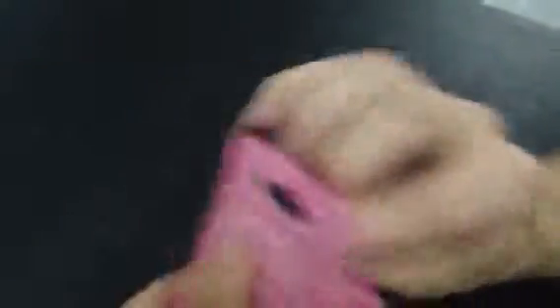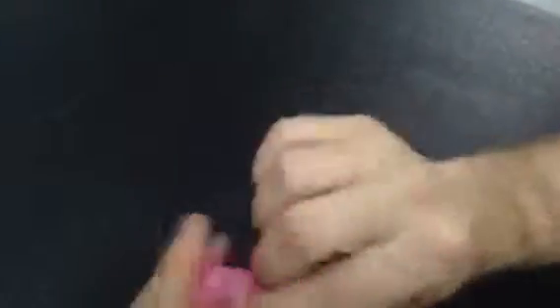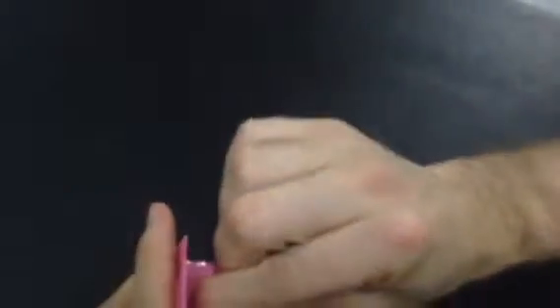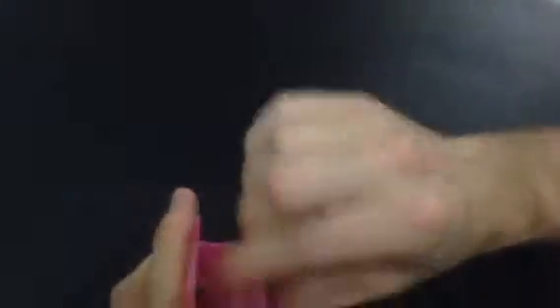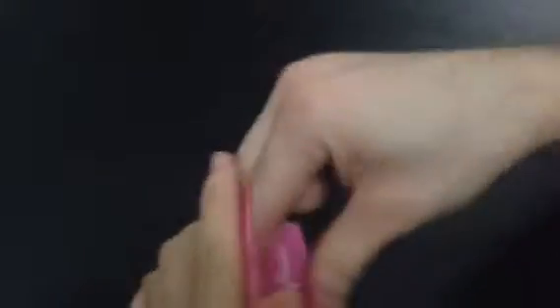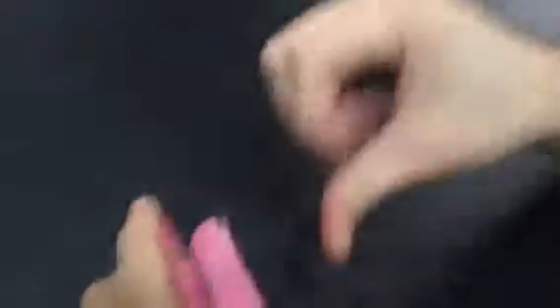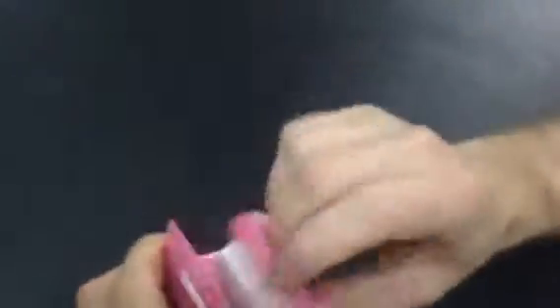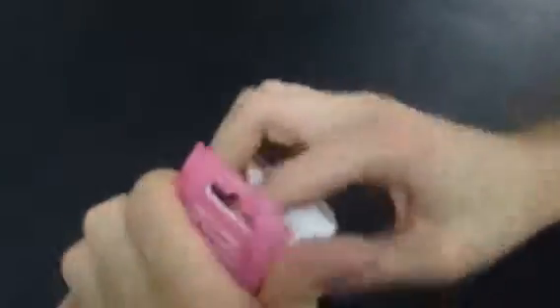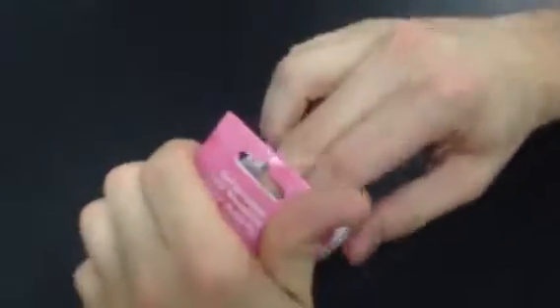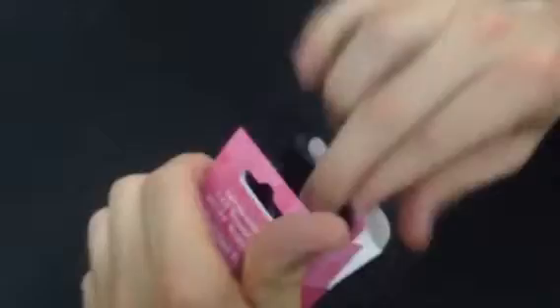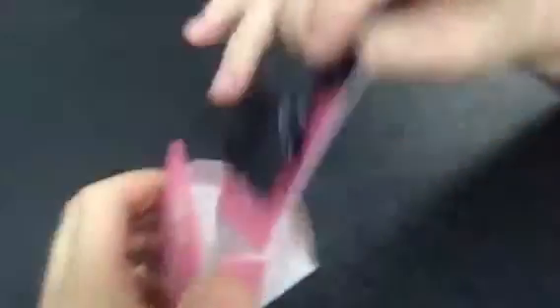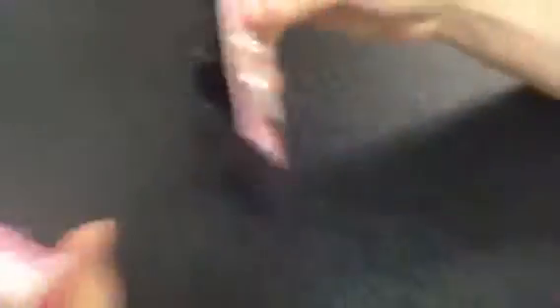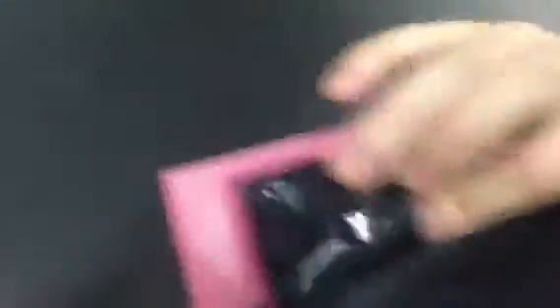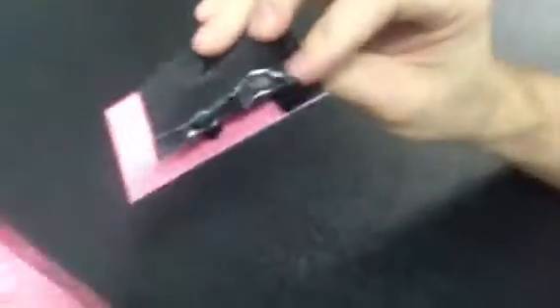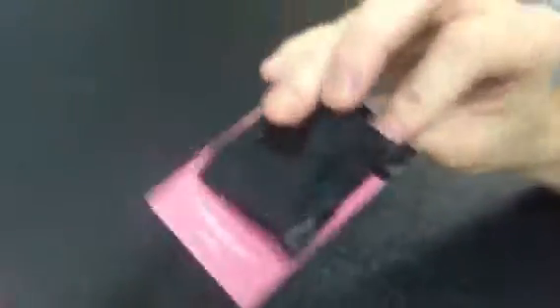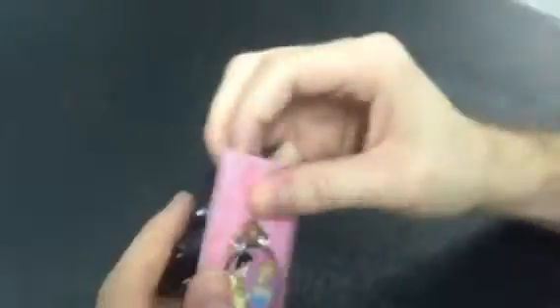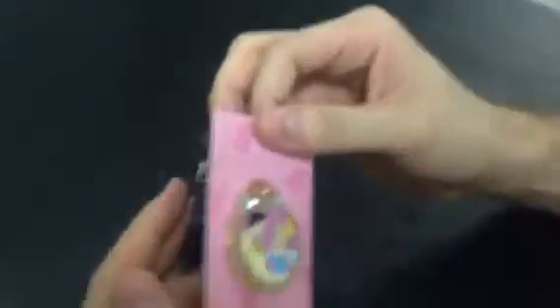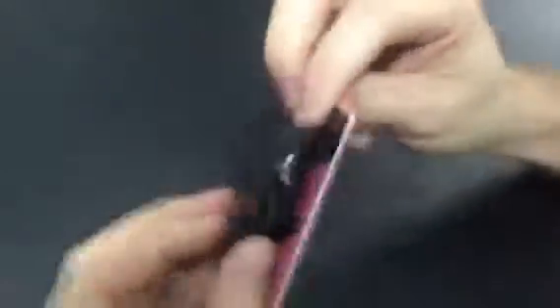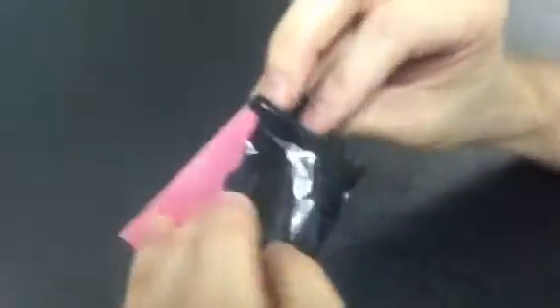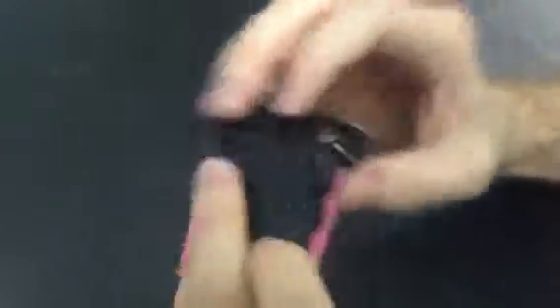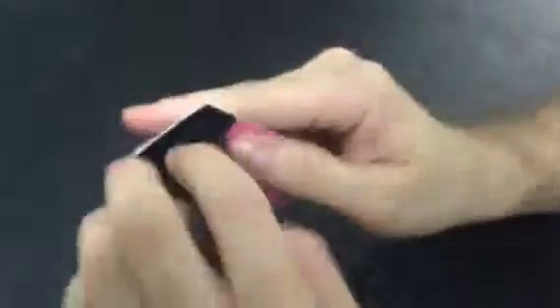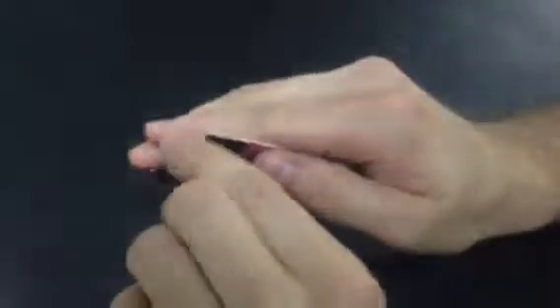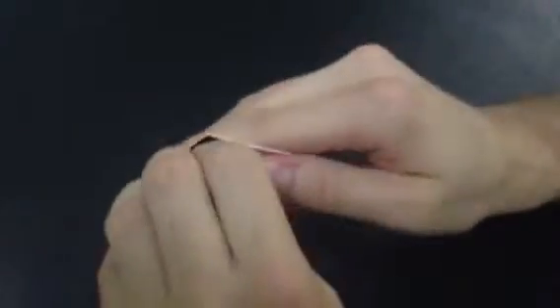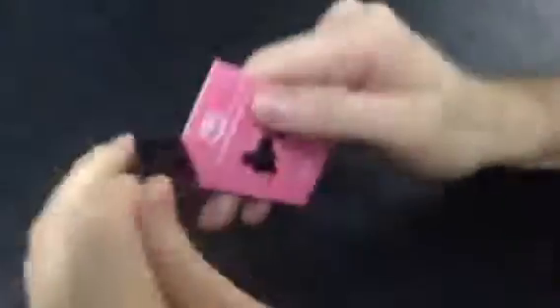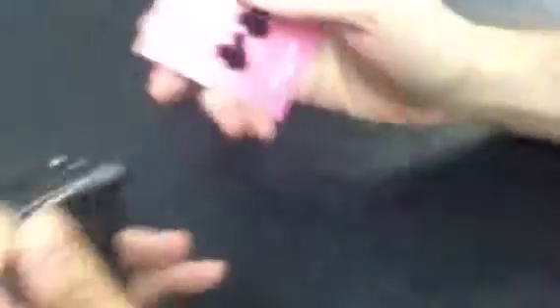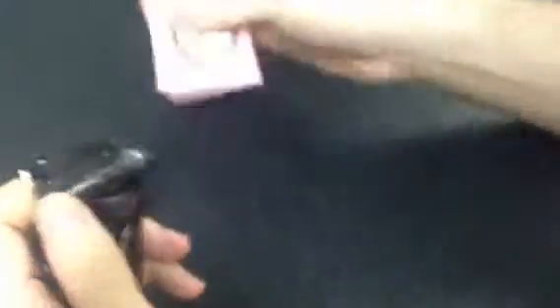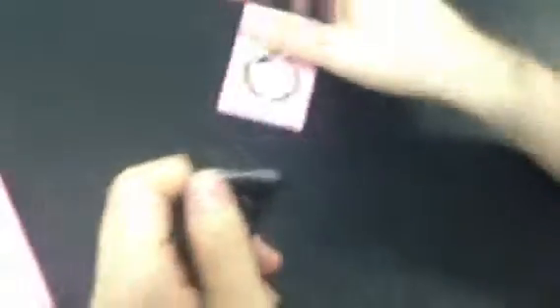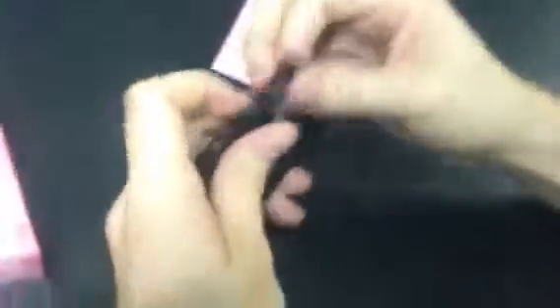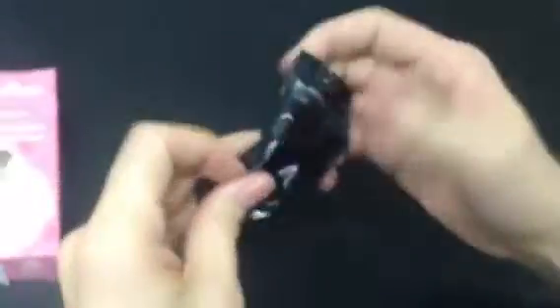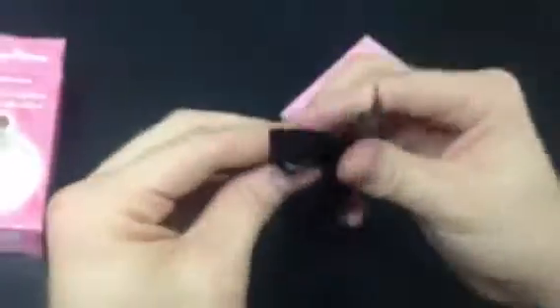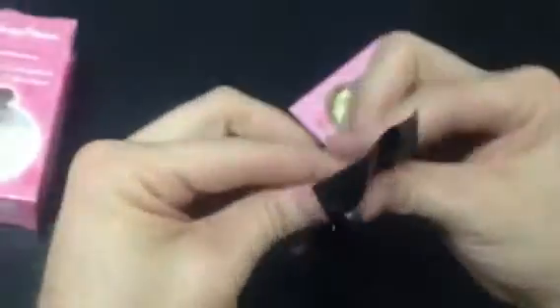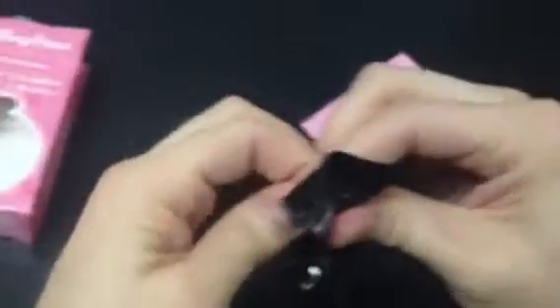Let's go ahead and open this up. With these ones, they come with one on a card and then one in the back. We're gonna go ahead and take that off and open up this one.